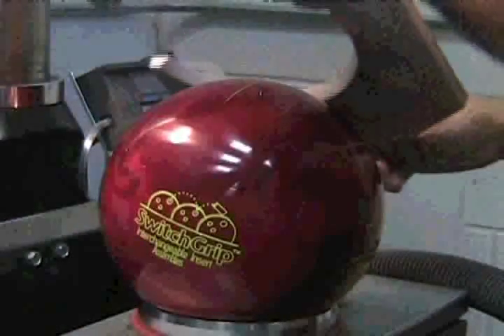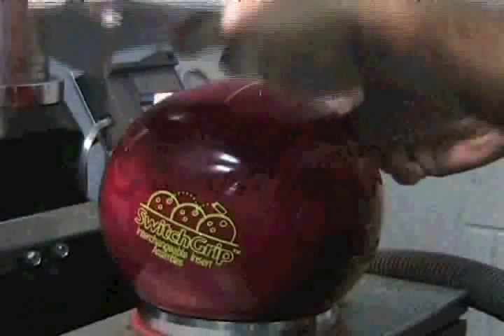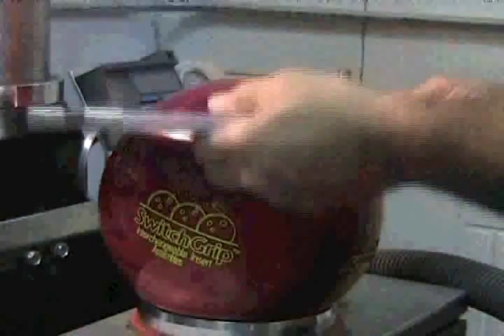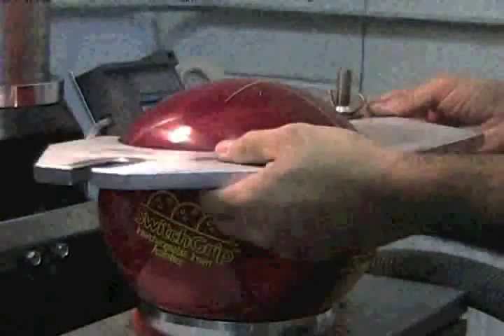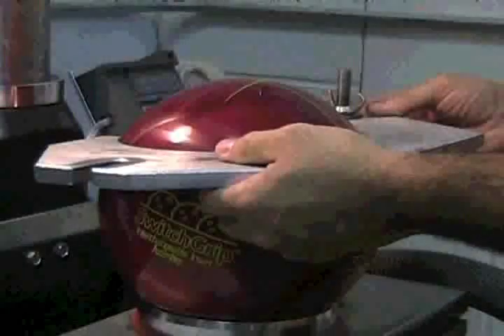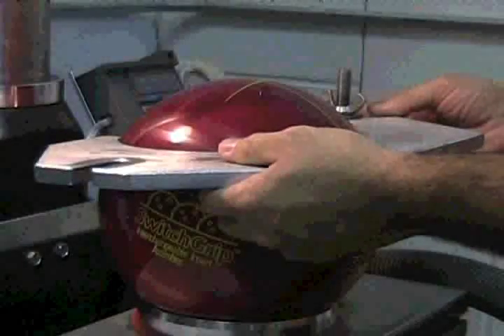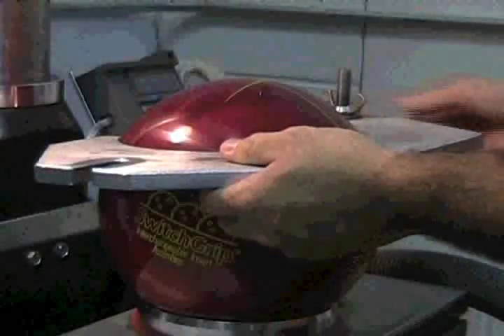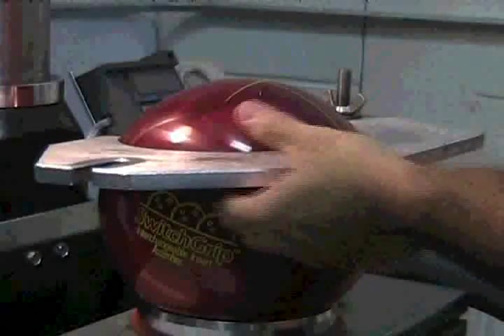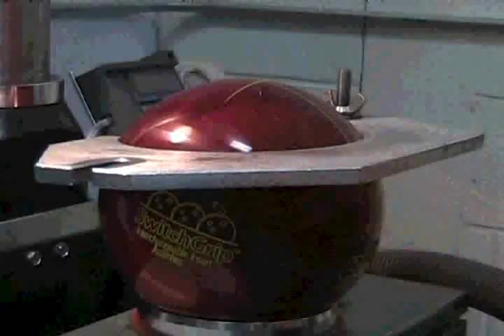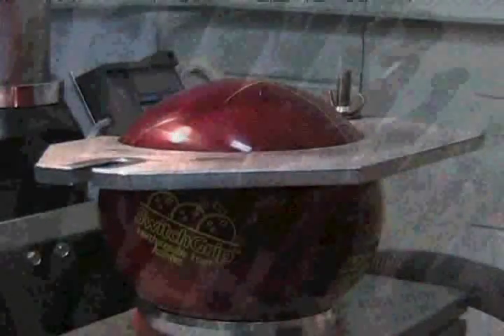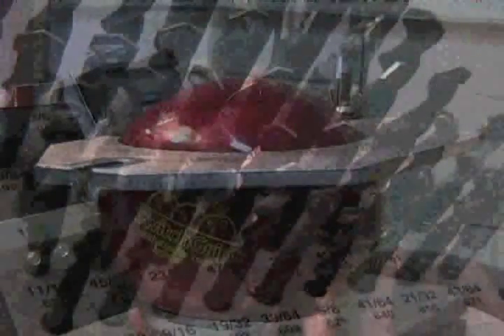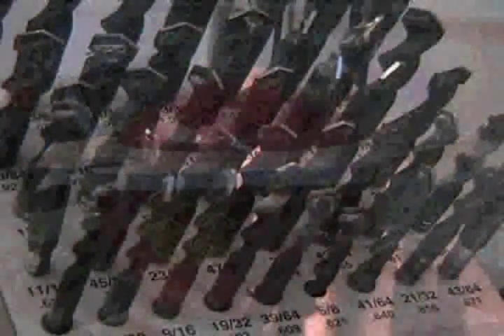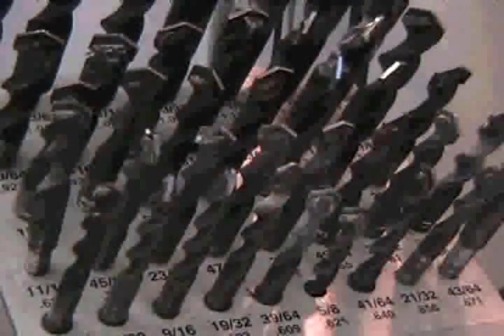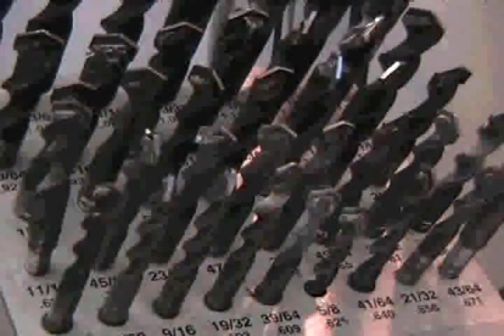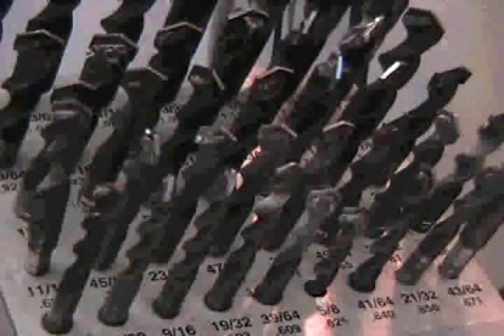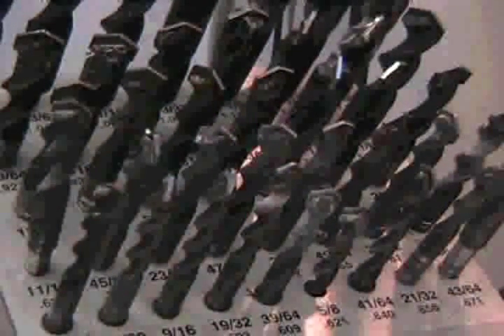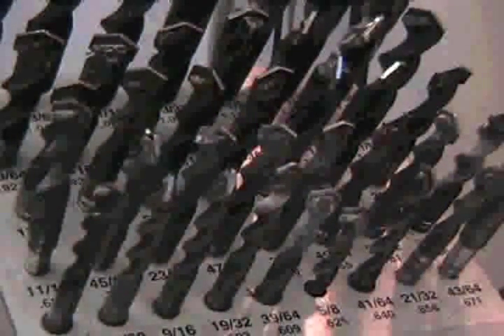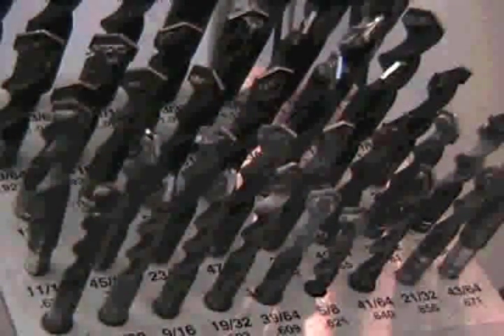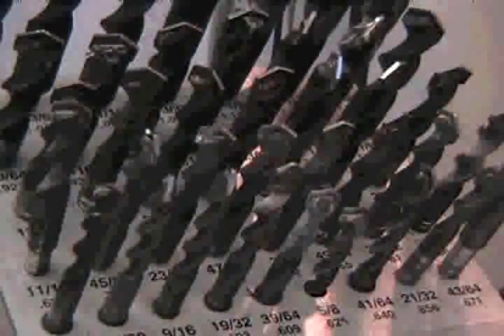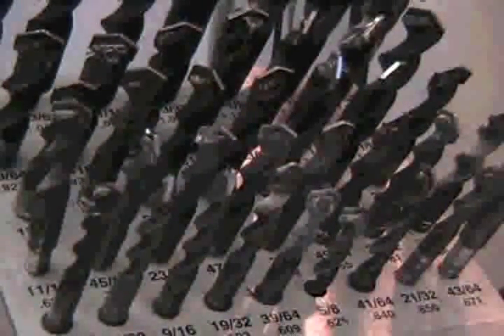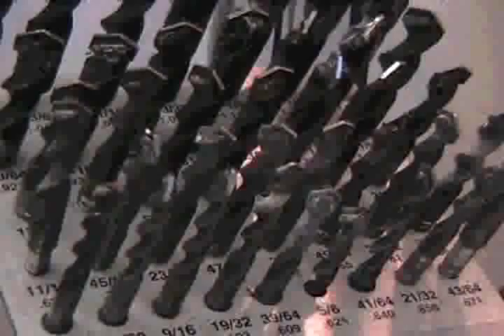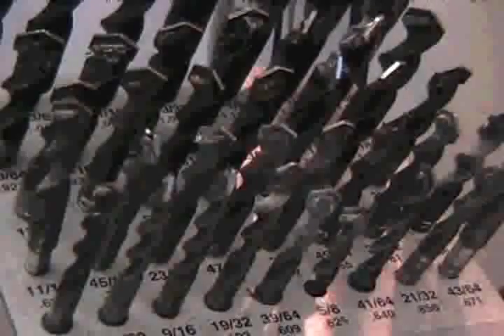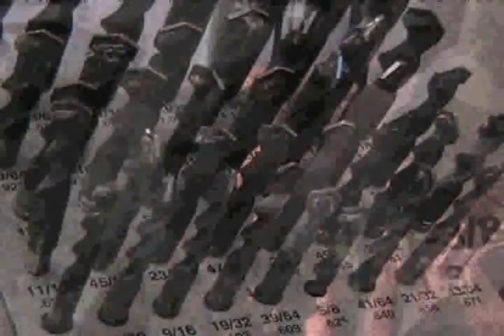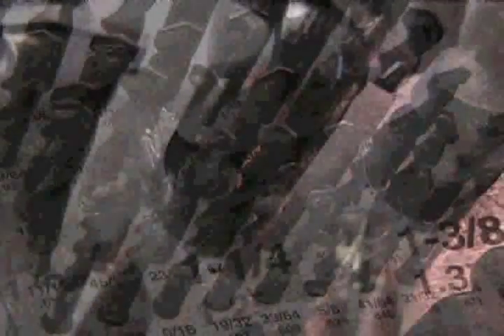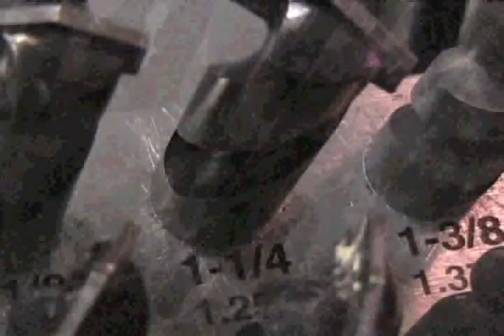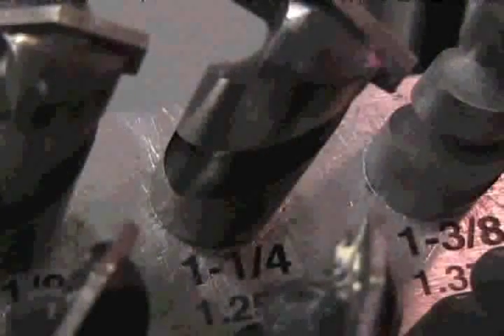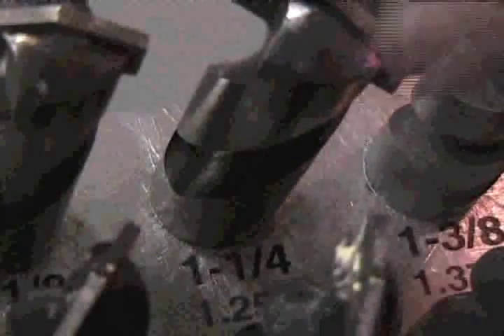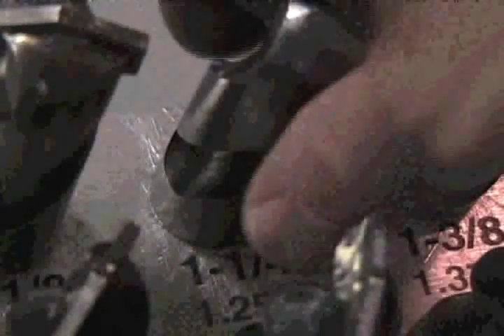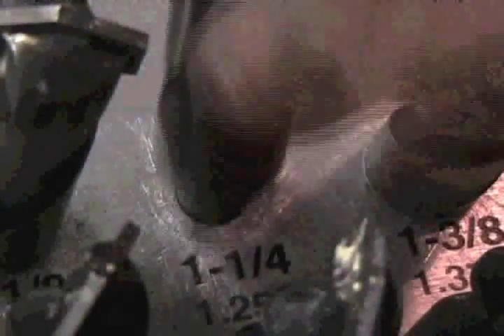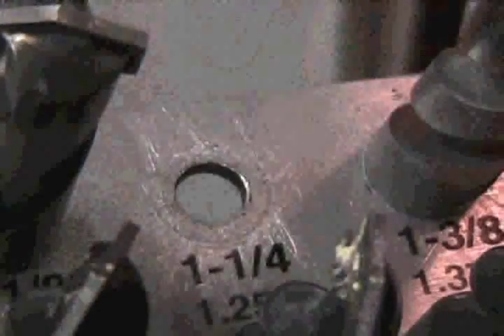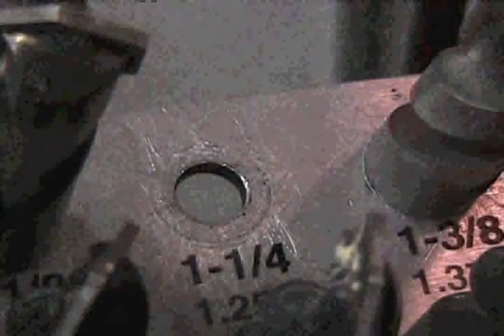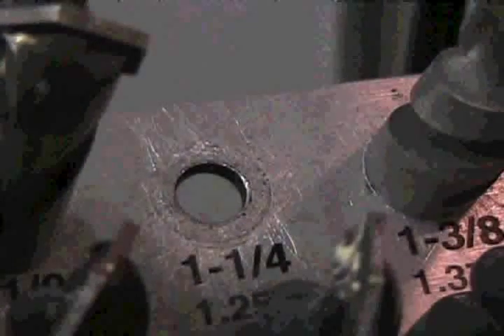Securing and centering the ball into the drill press using the pro shop operator's favorite method is preferred. The bowler's actual thumb drill size and pitches are then used to center the thumb cut edge.